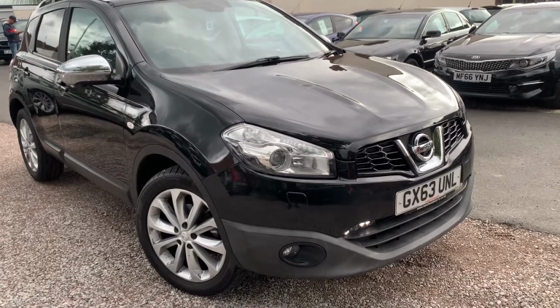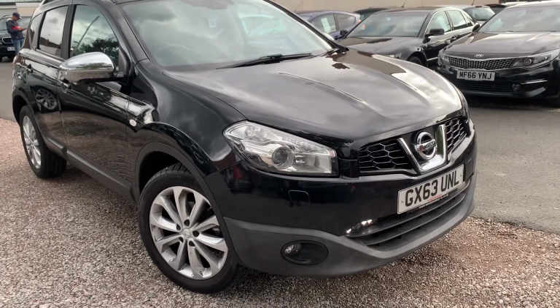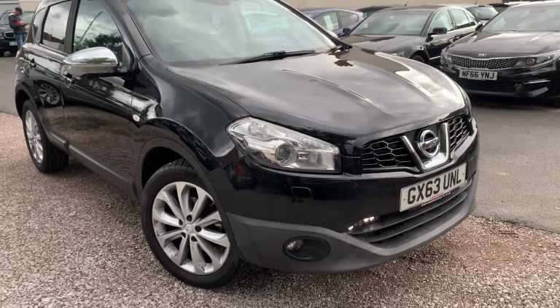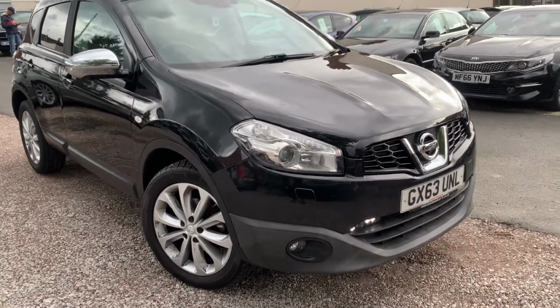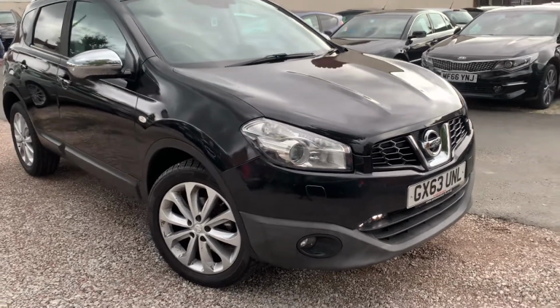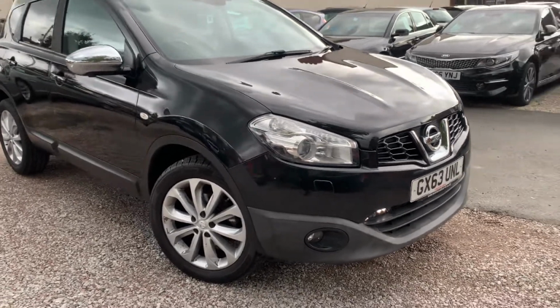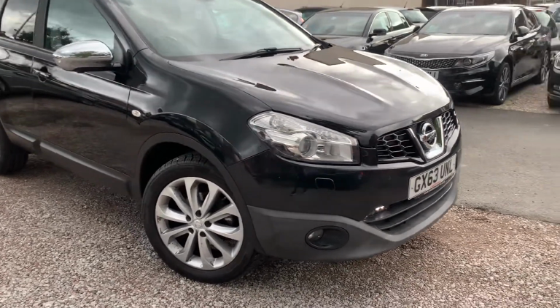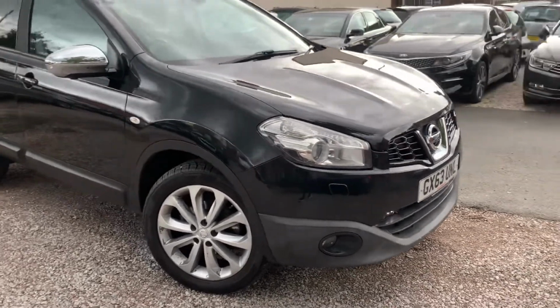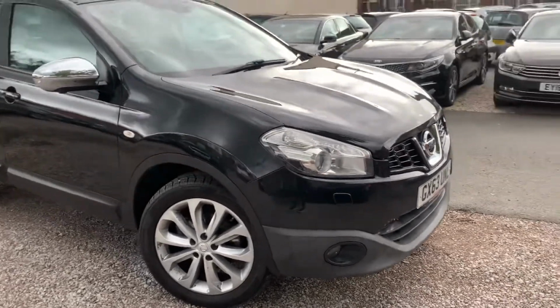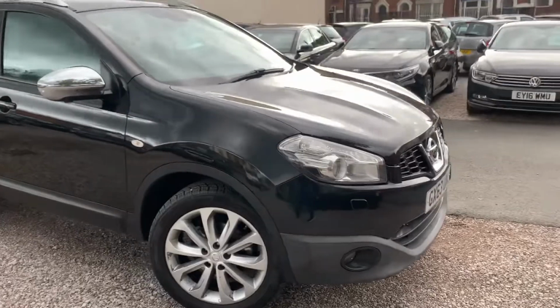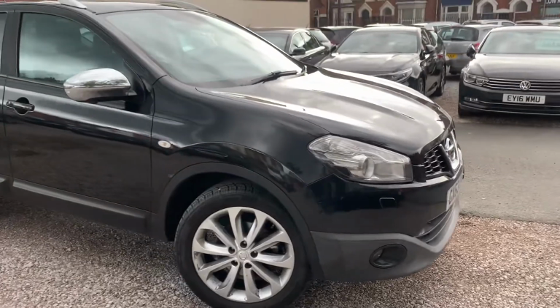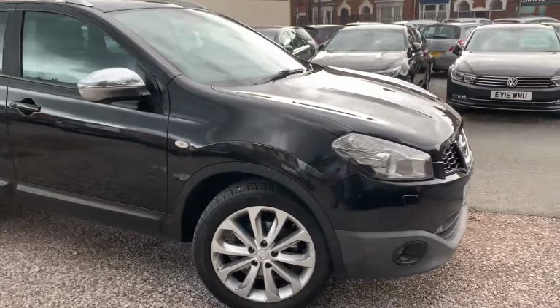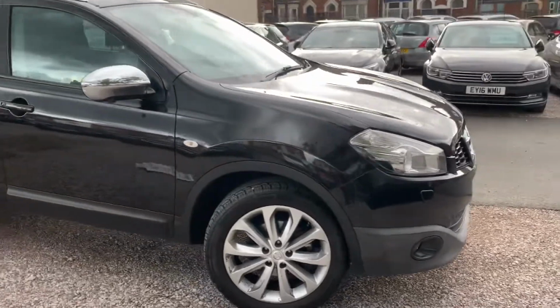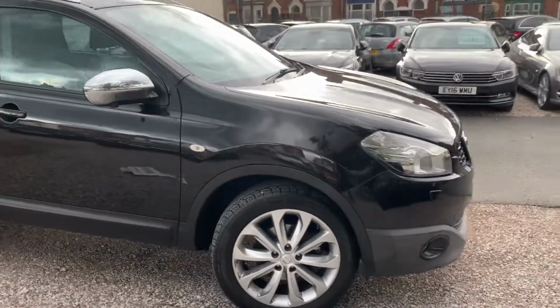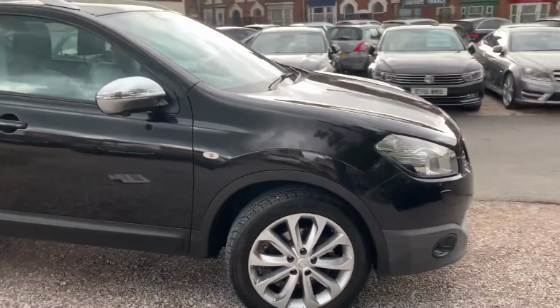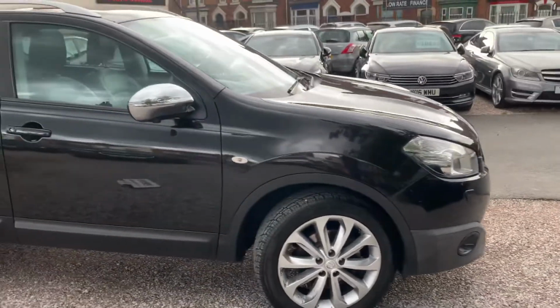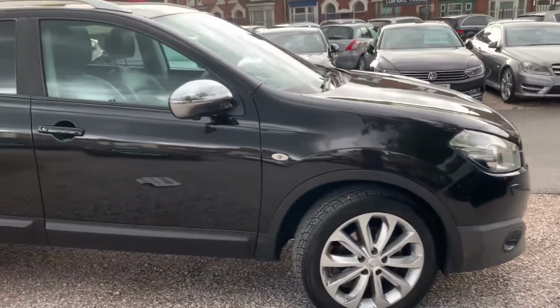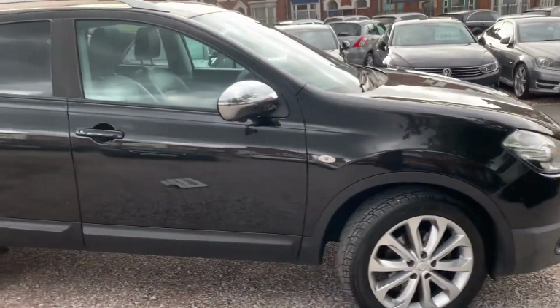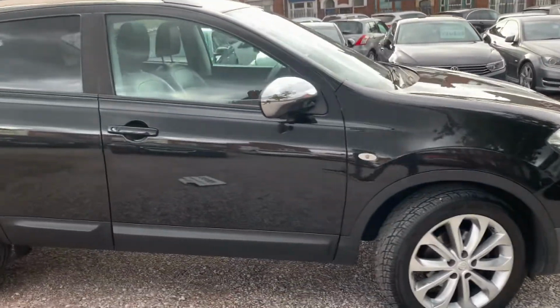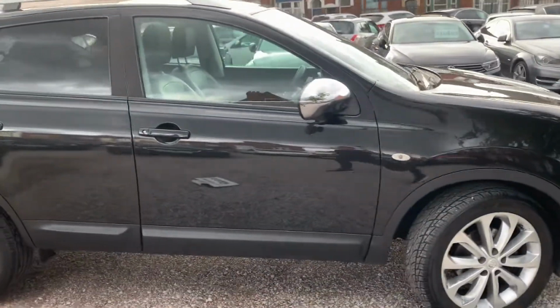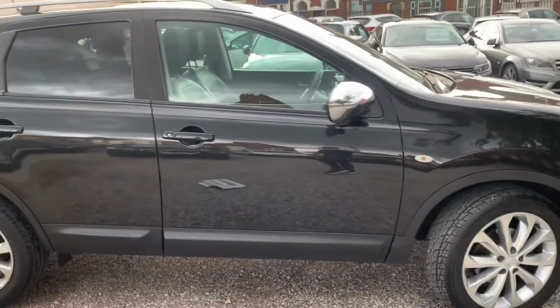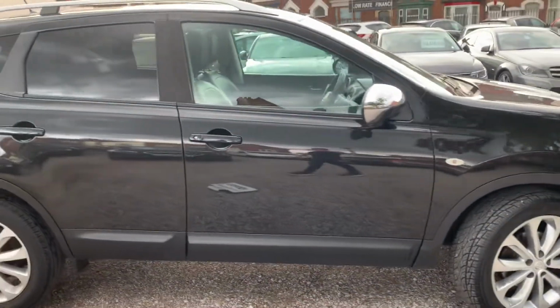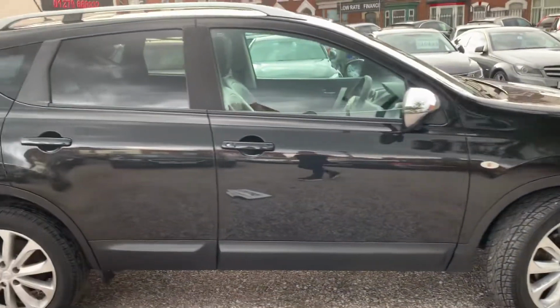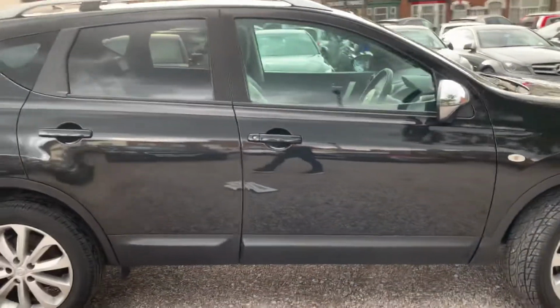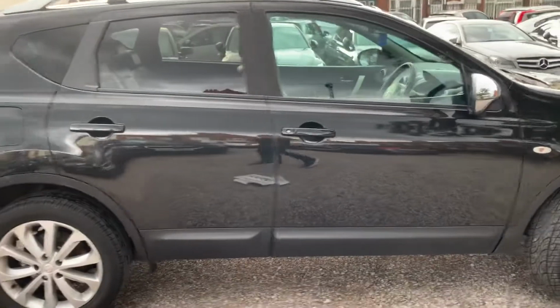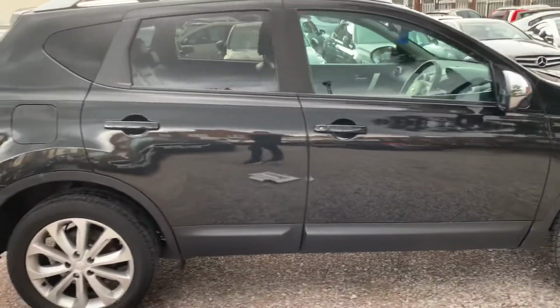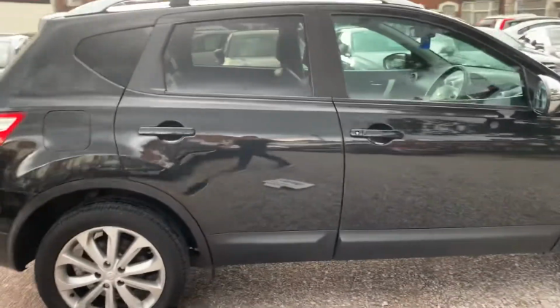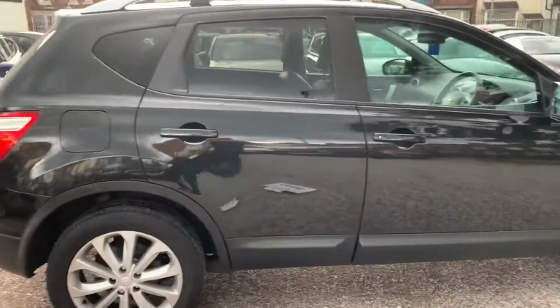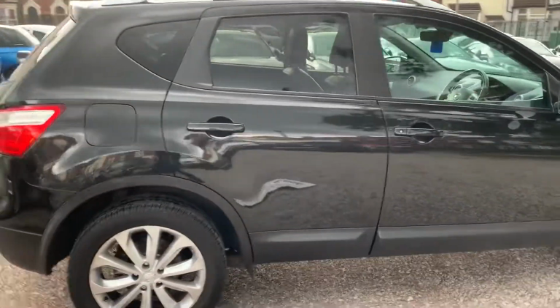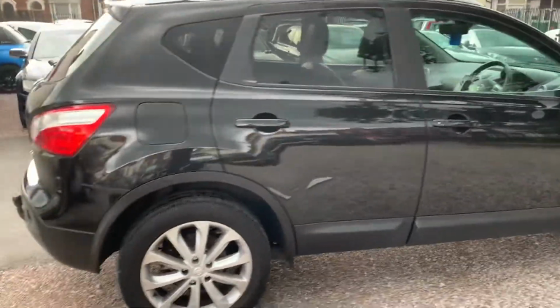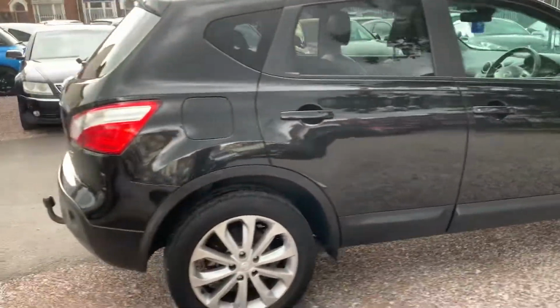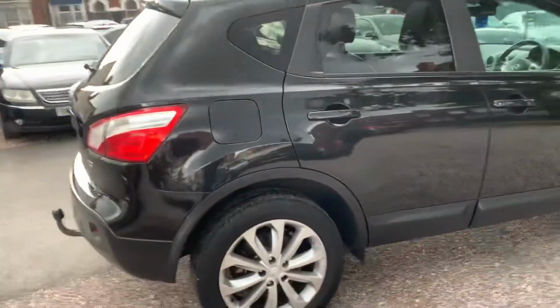Hi, it's Rob from D&C Car Sales, showing you around this Nissan Qashqai. It really is a rare car — it's the automatic diesel, two-litre, four-wheel drive, and it's the Tecna model.